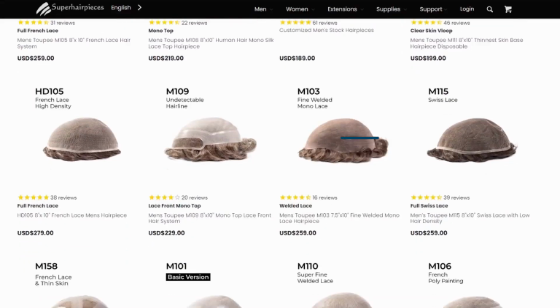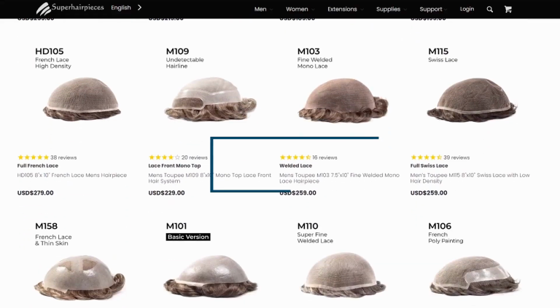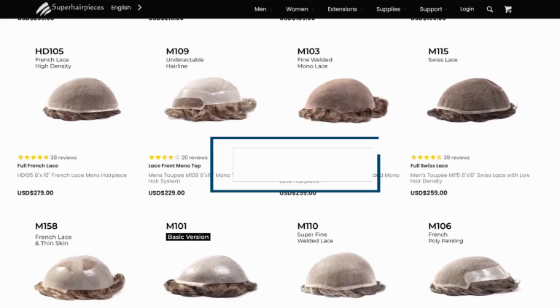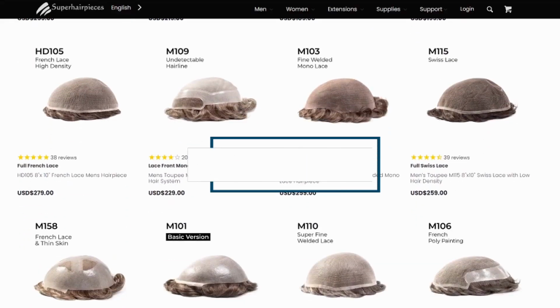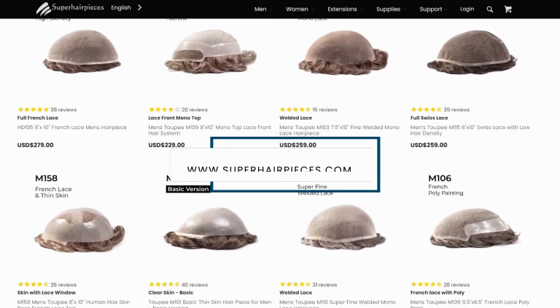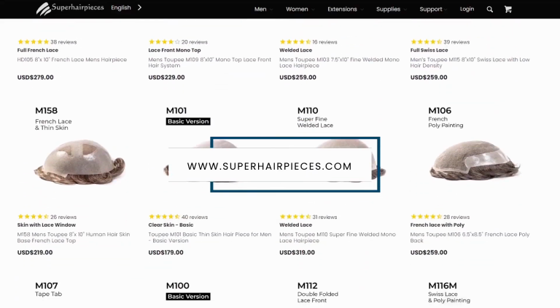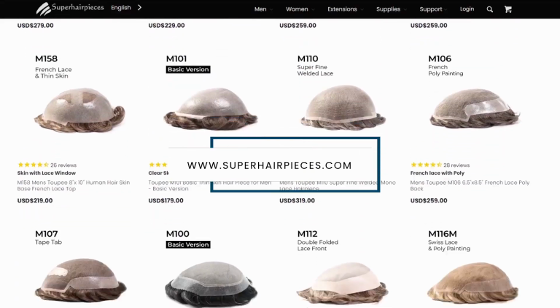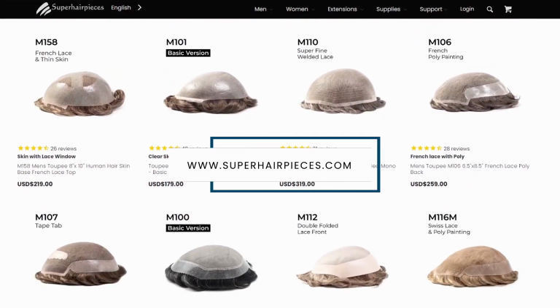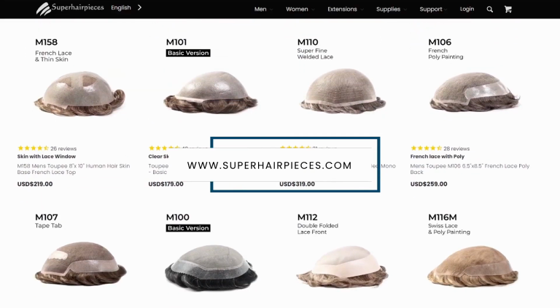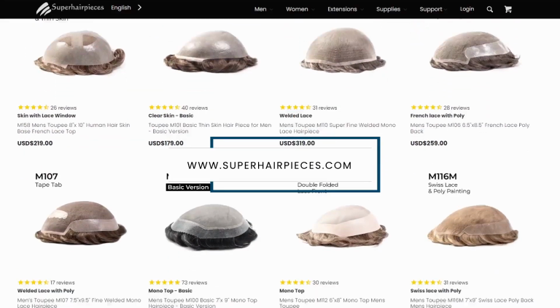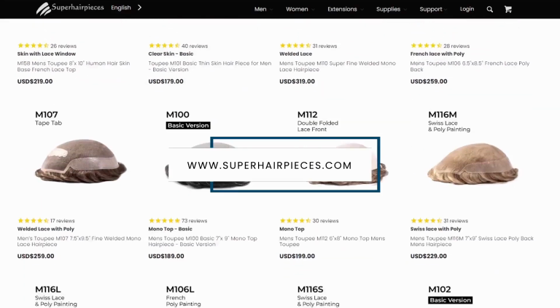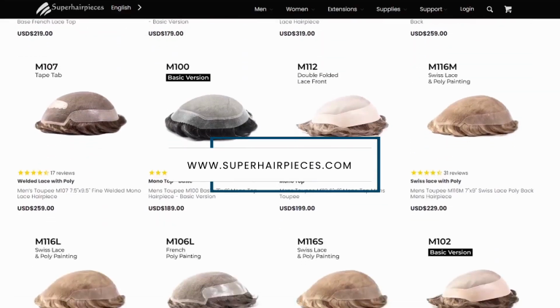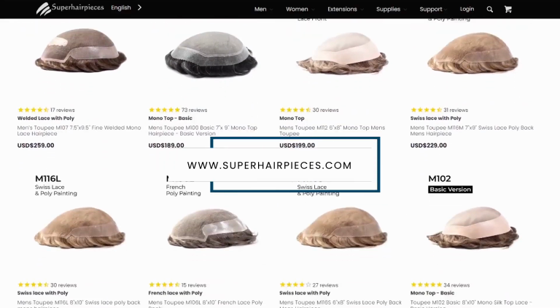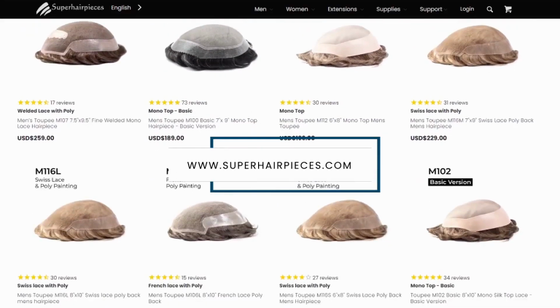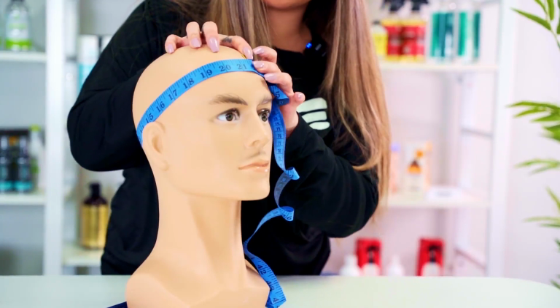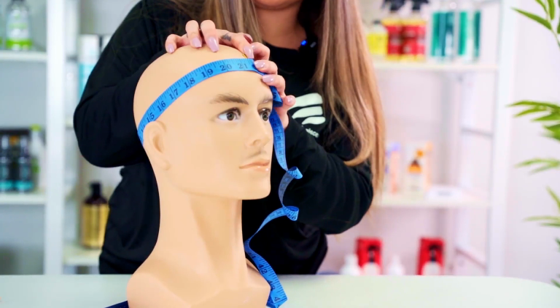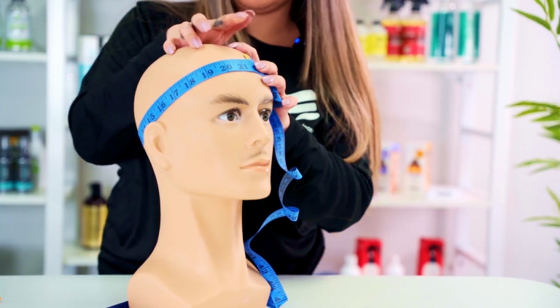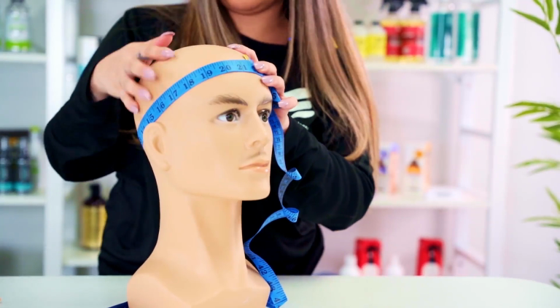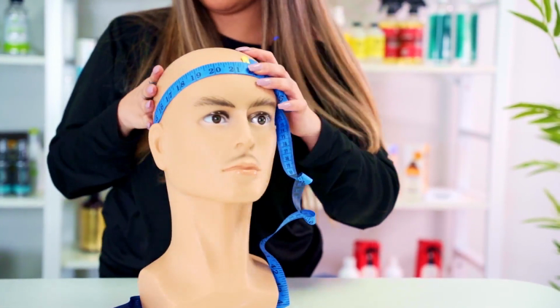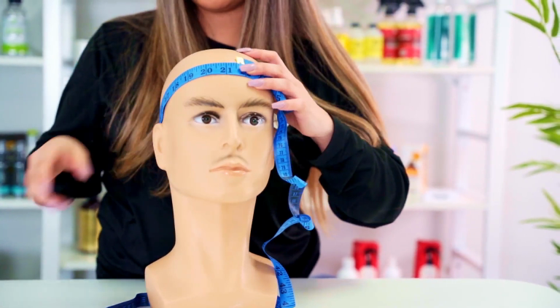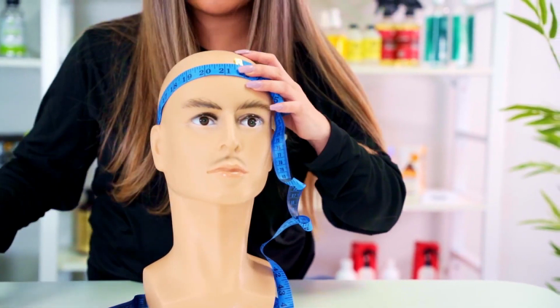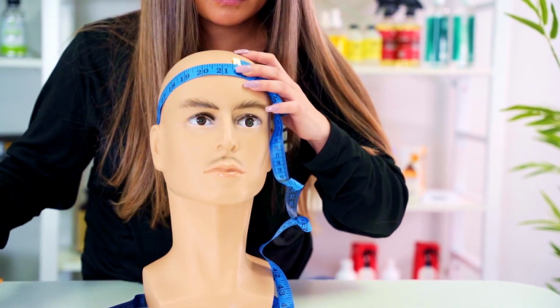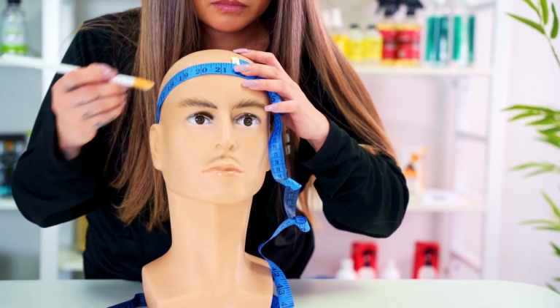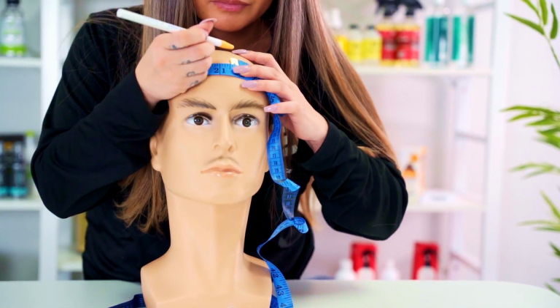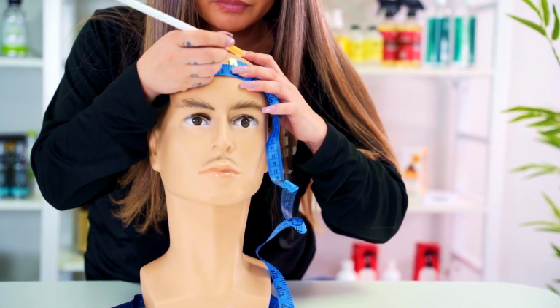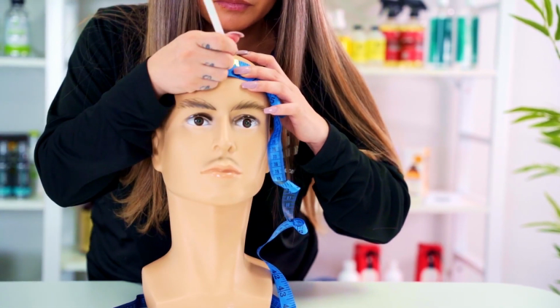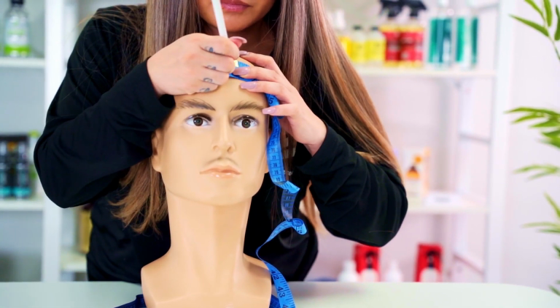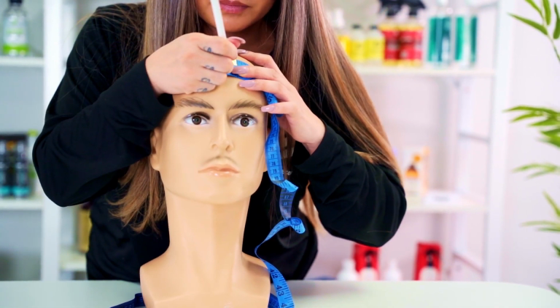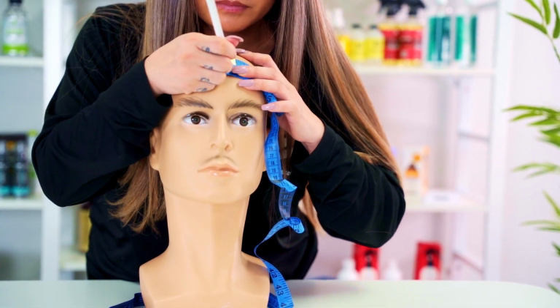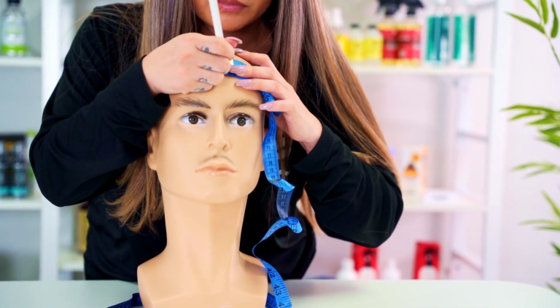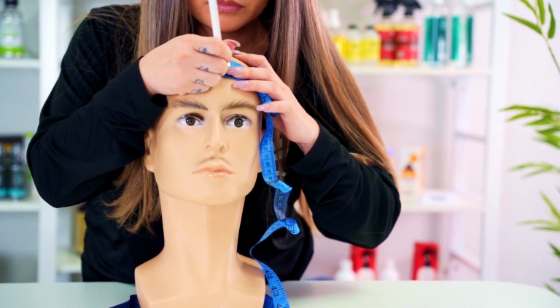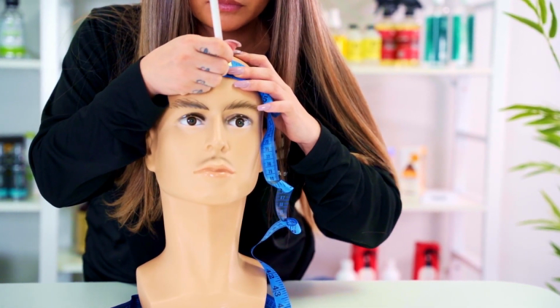You can jumpstart your hair journey today by purchasing a hair system using the link below. If you require a full cap wig, we also have a tutorial on how to measure your head for that, which you can find in the description.